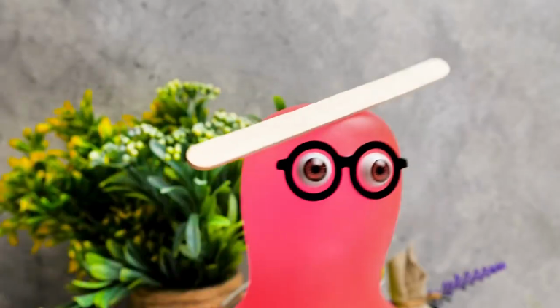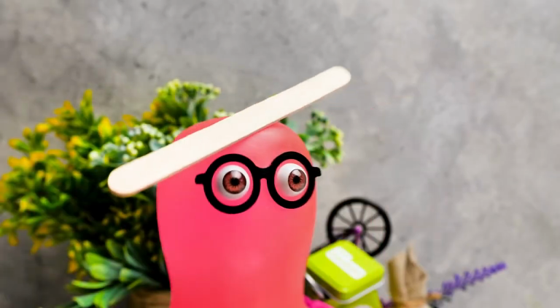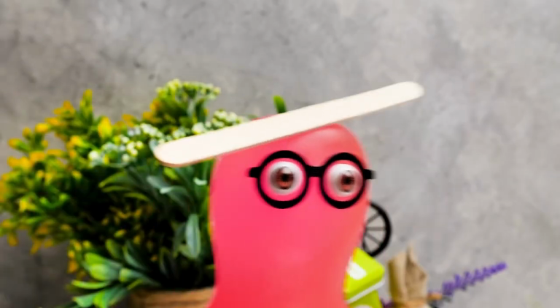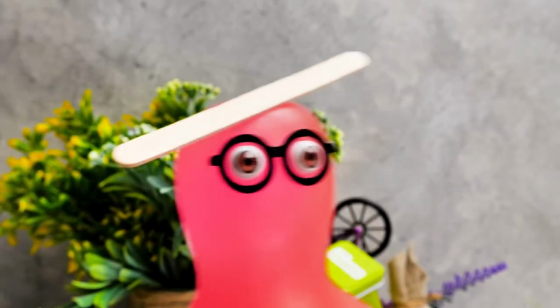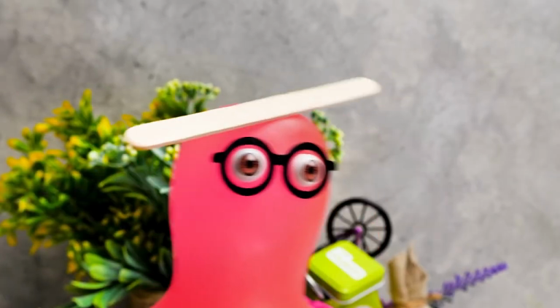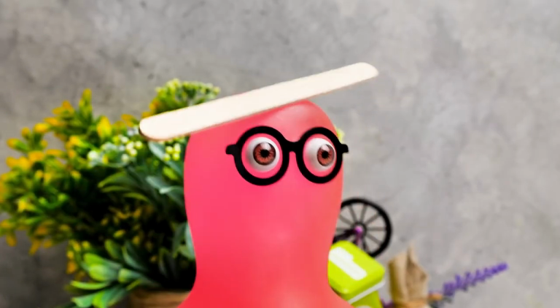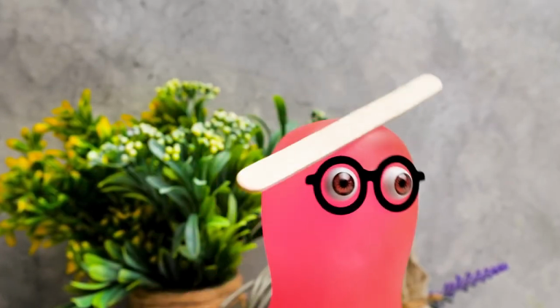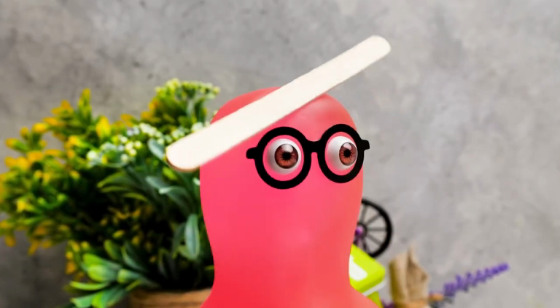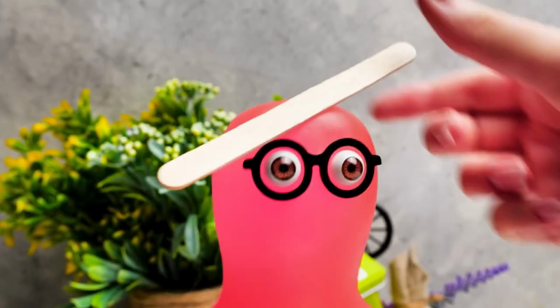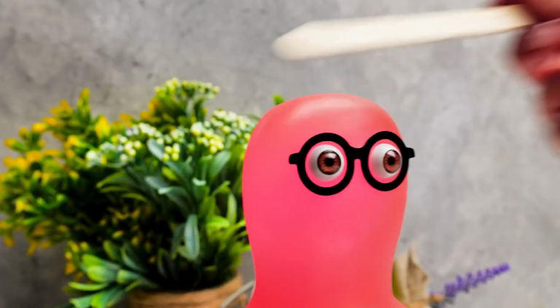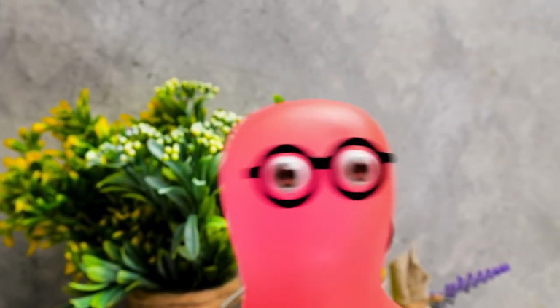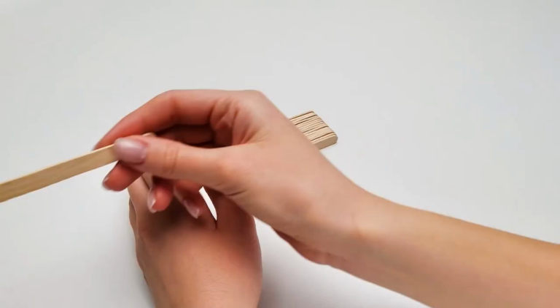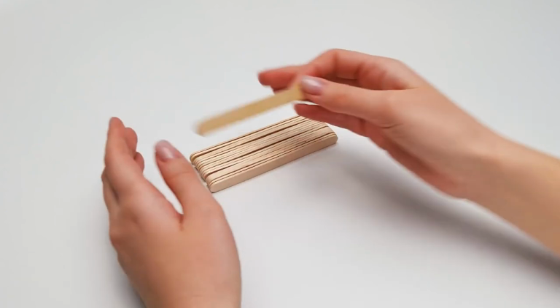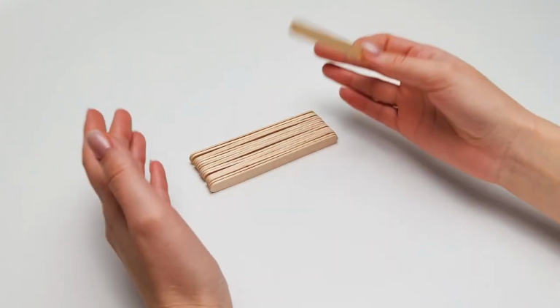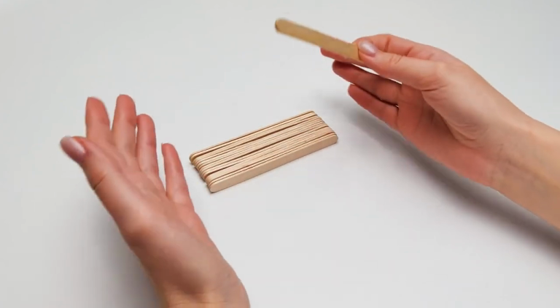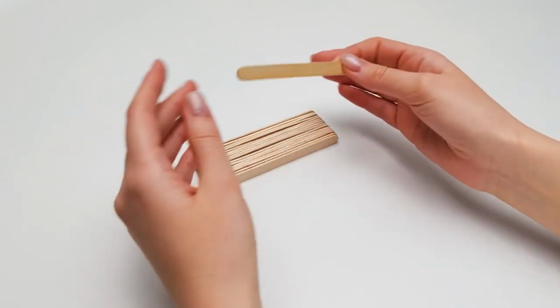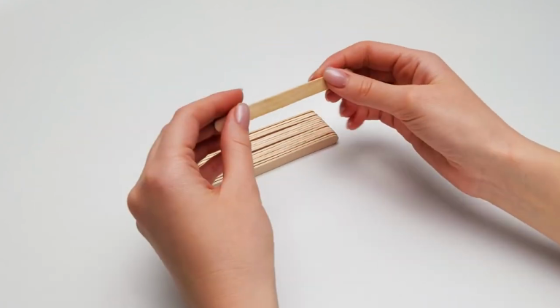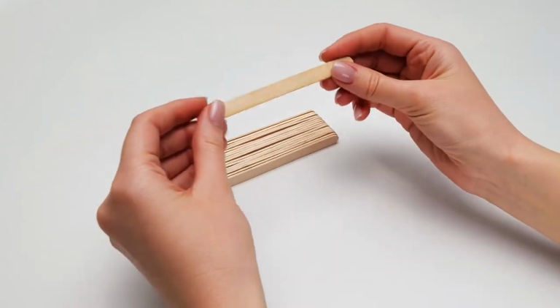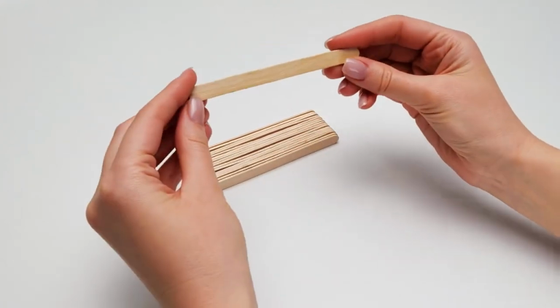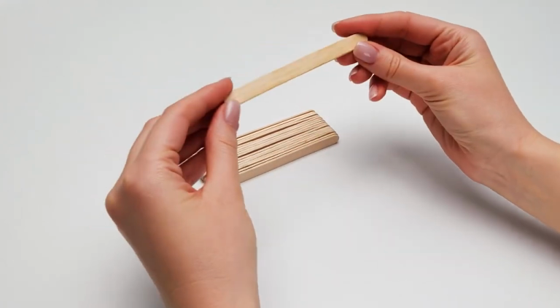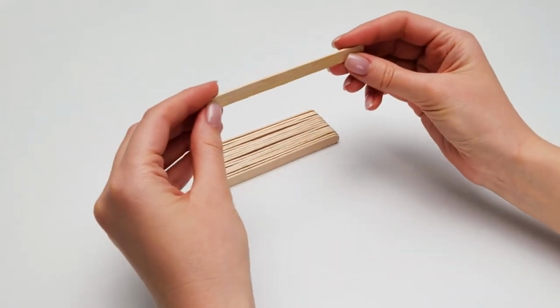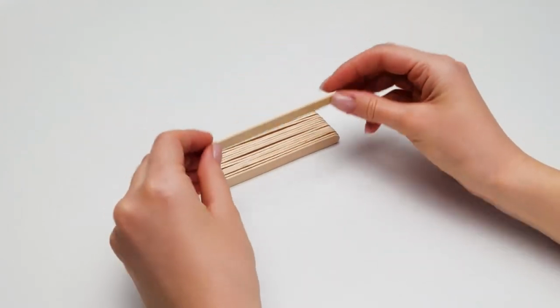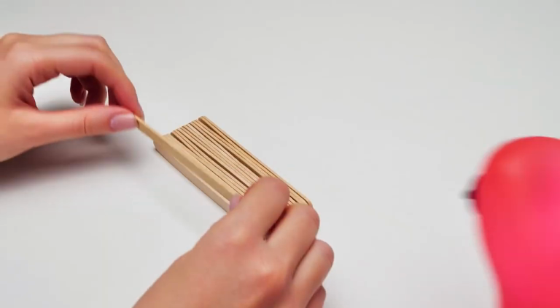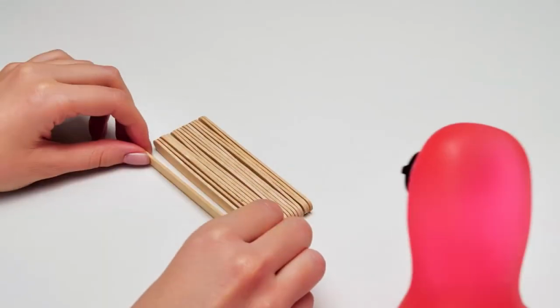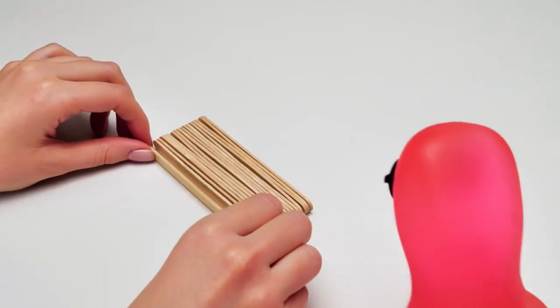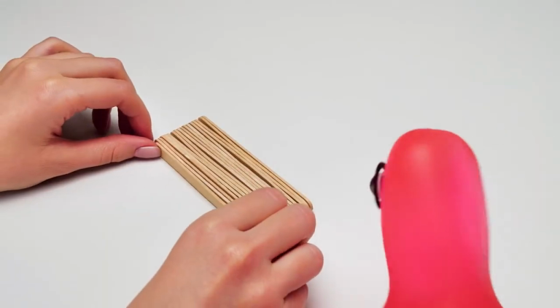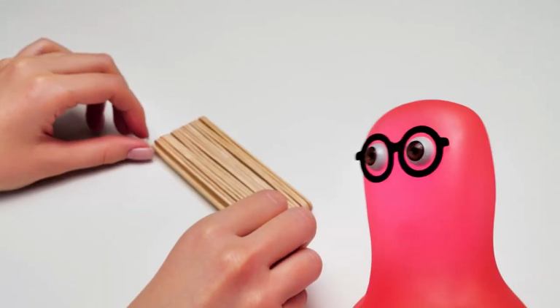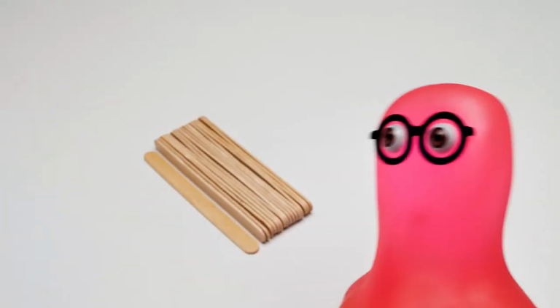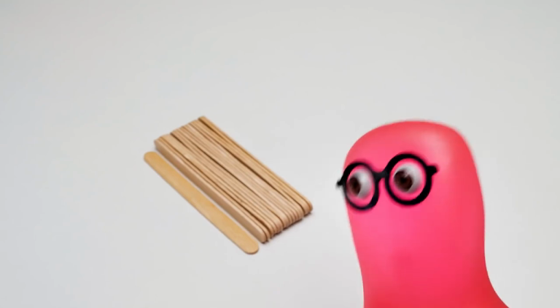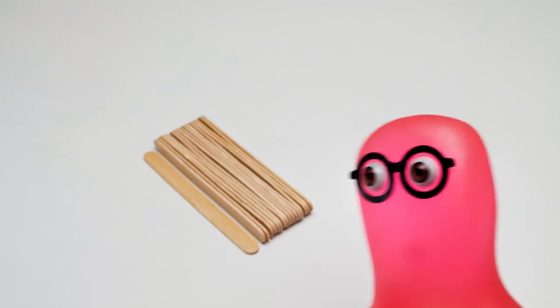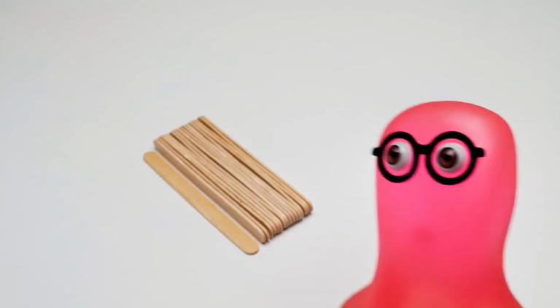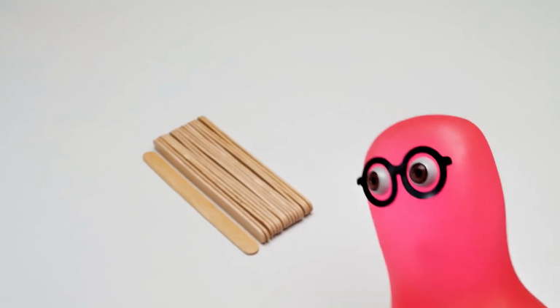We have so many sticks! Do we need them all? The more the better! They should be a hundred millimeters long. I thought our robot would be bigger!